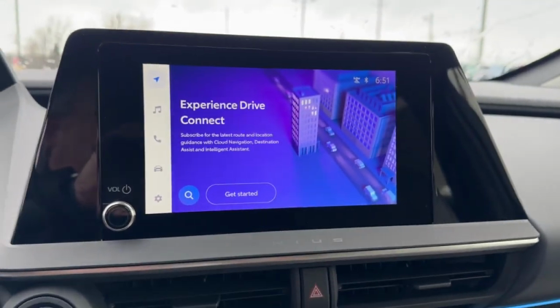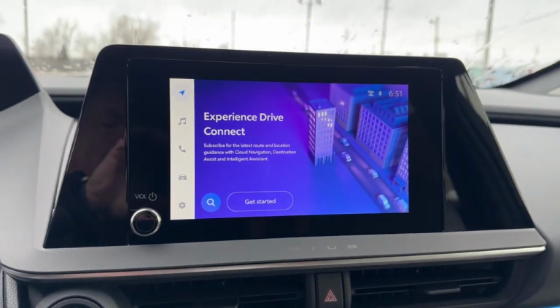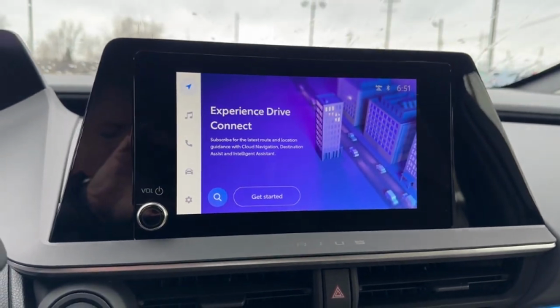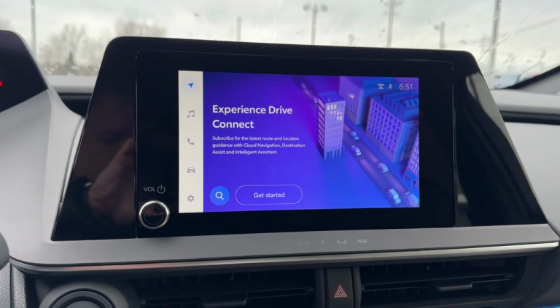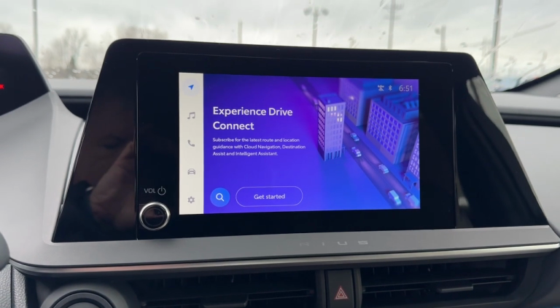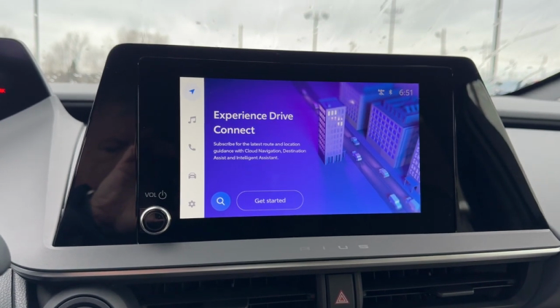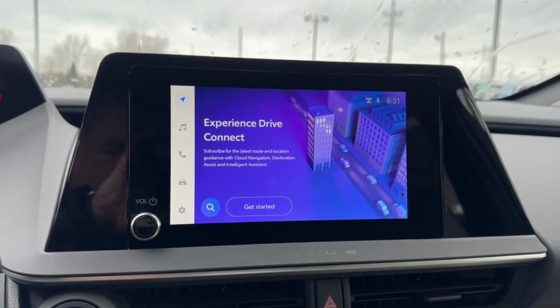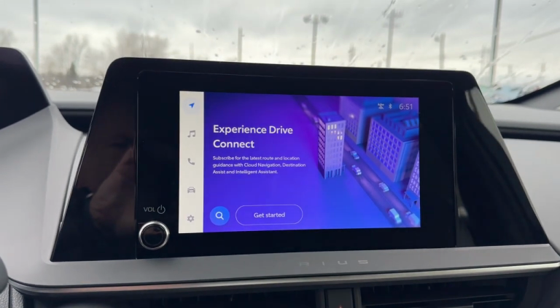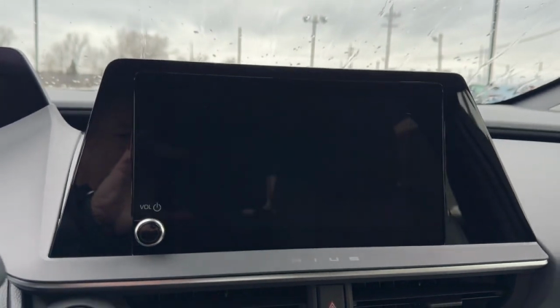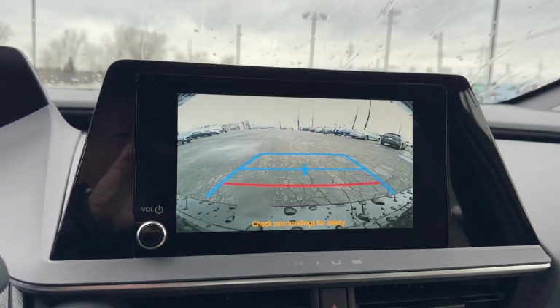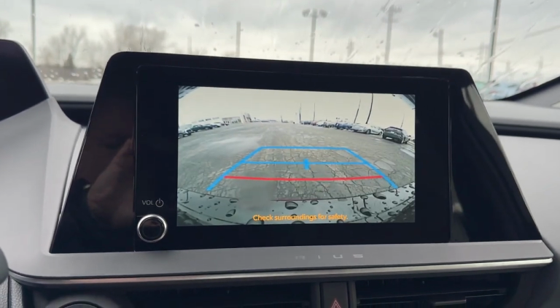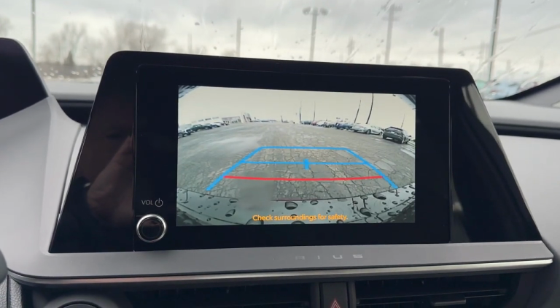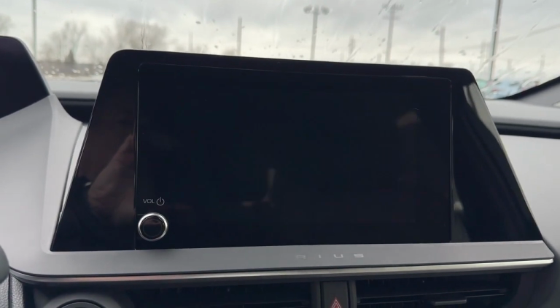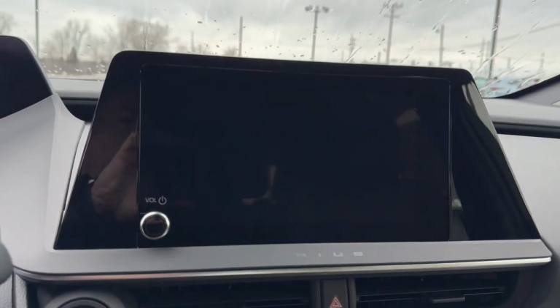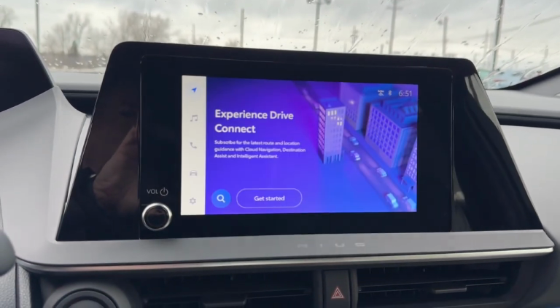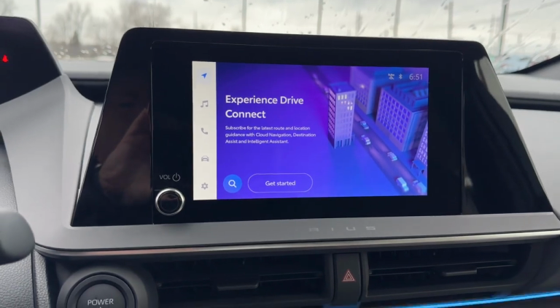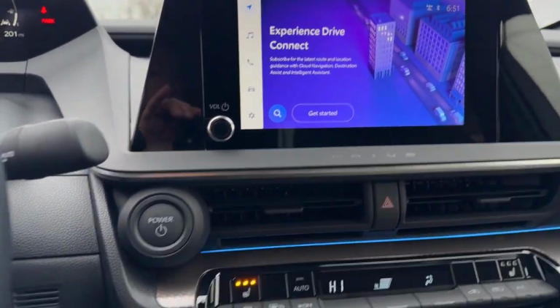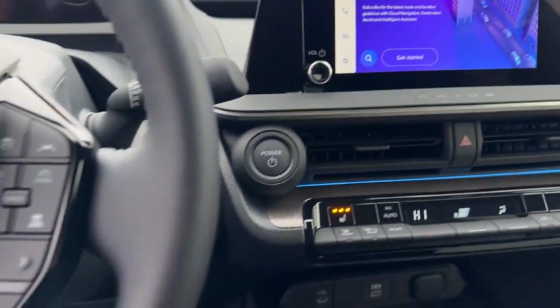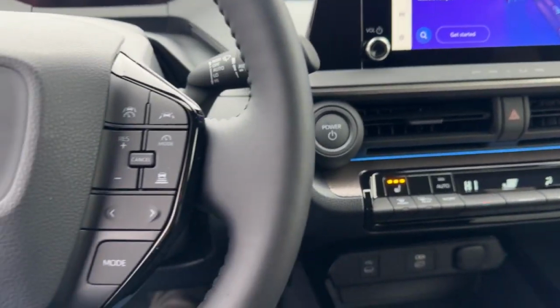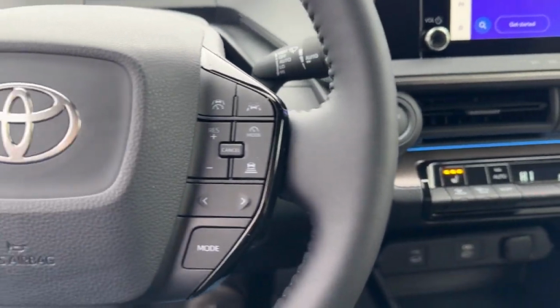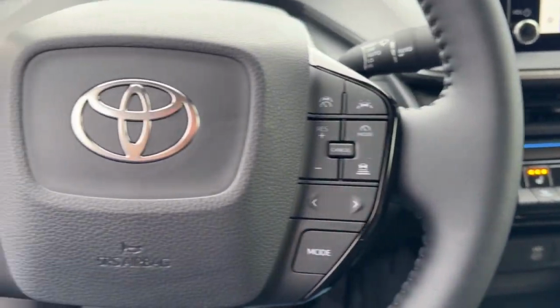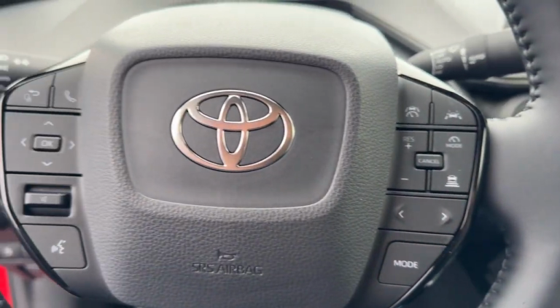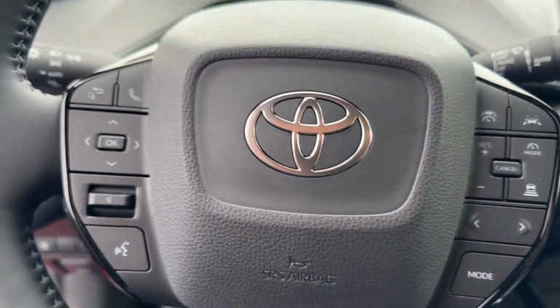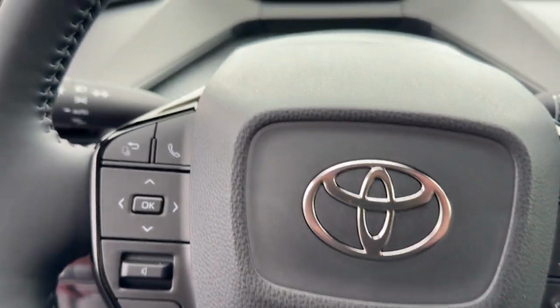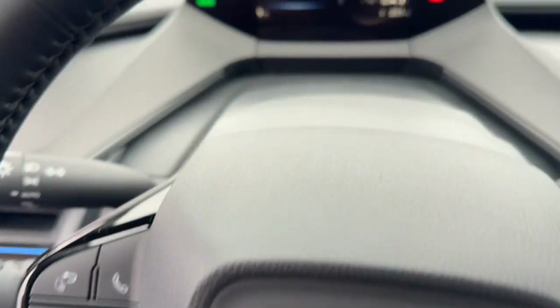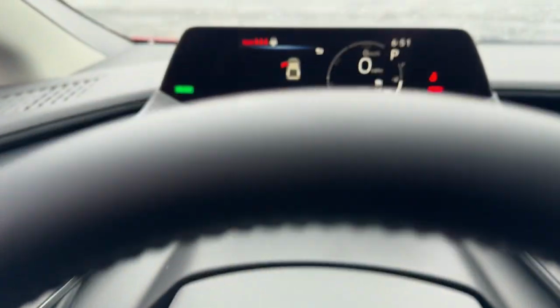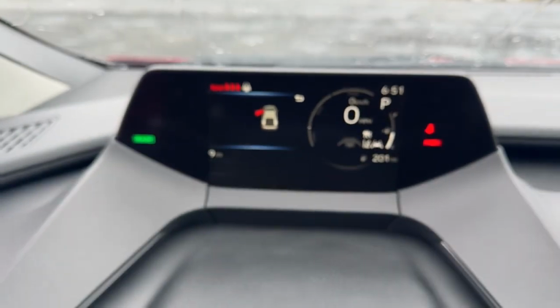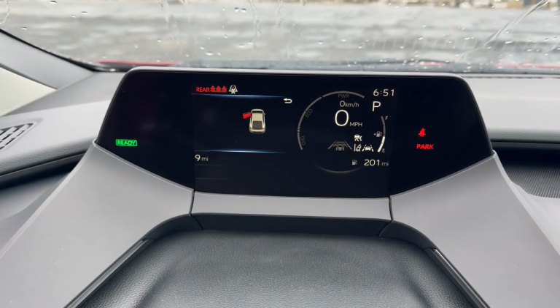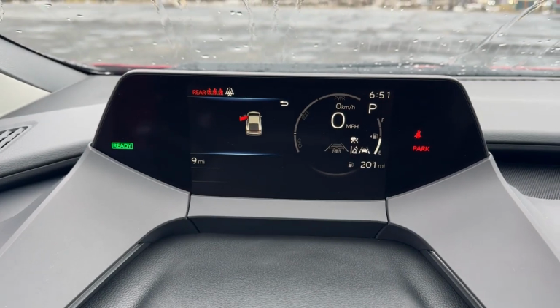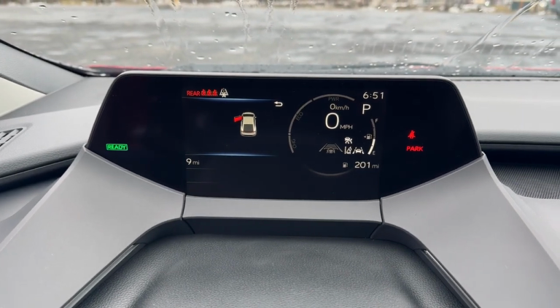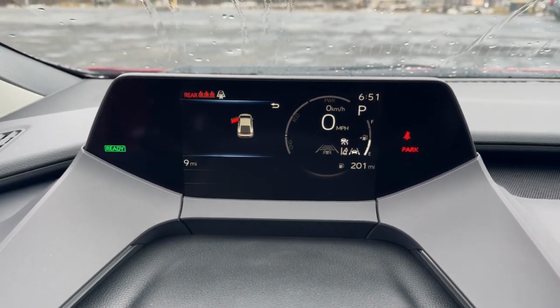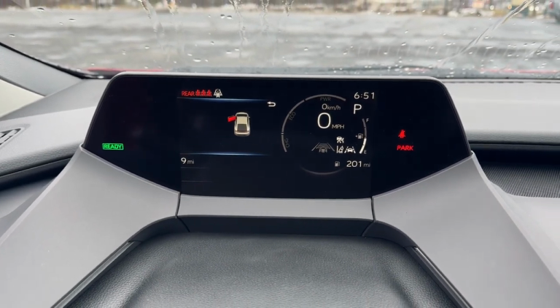Heated steering wheel, pre-collision system, lane departure warning, all-wheel drive, keyless entry, satellite radio, lane-keeping assist, remote engine start, adaptive cruise control, keyless start.